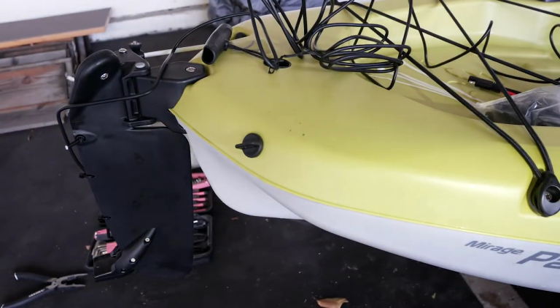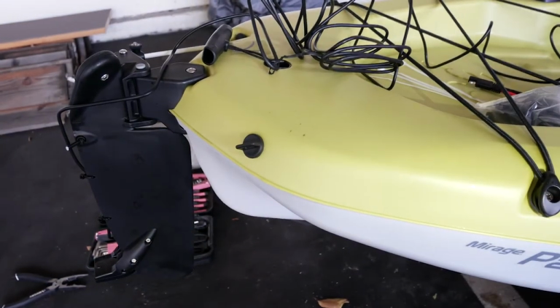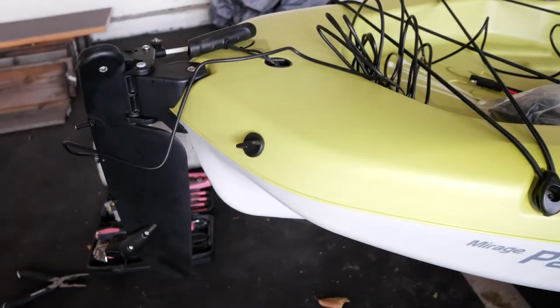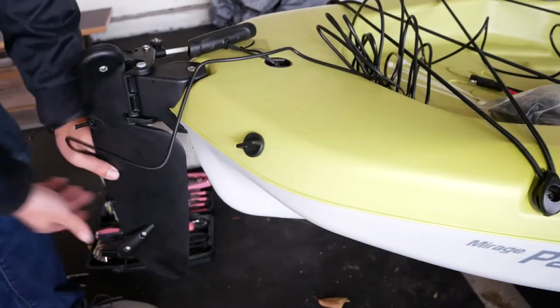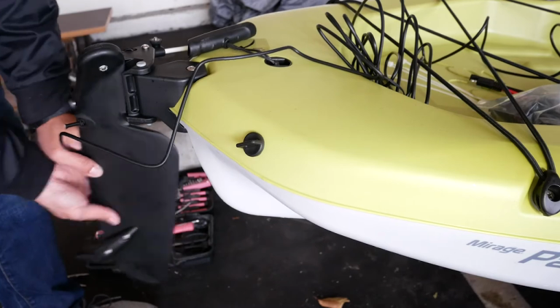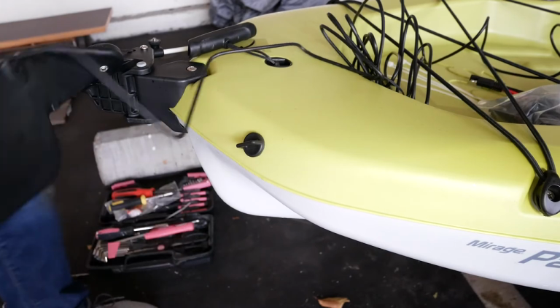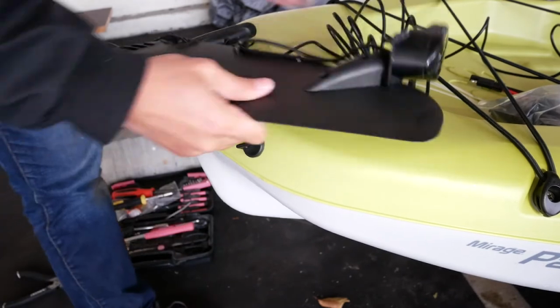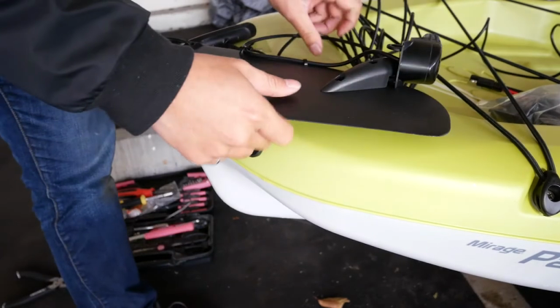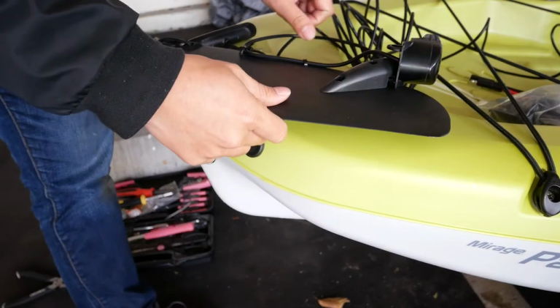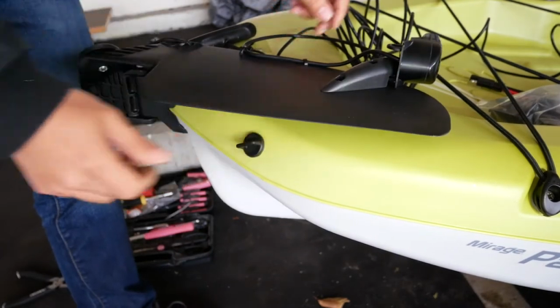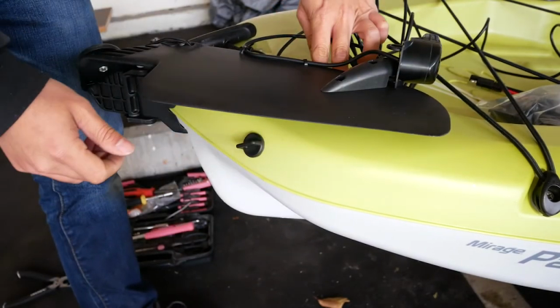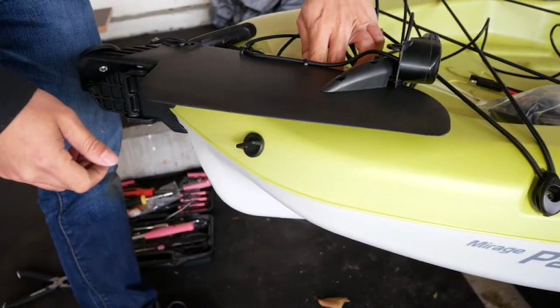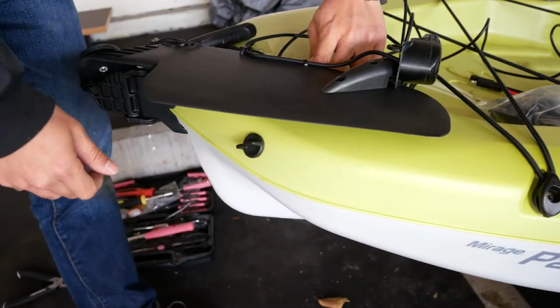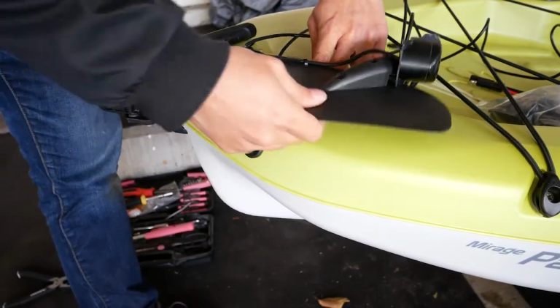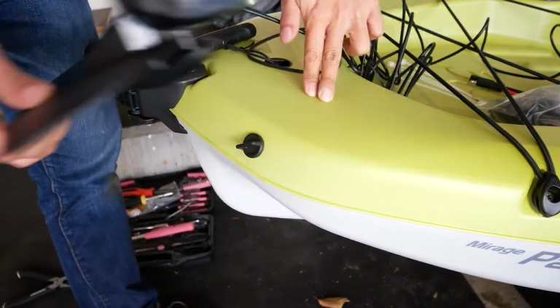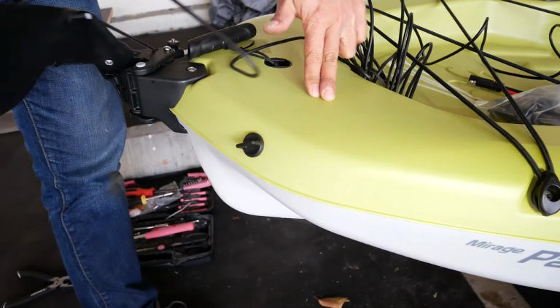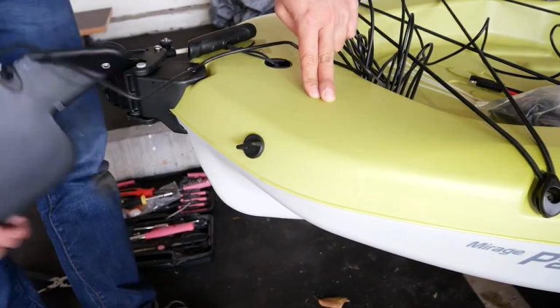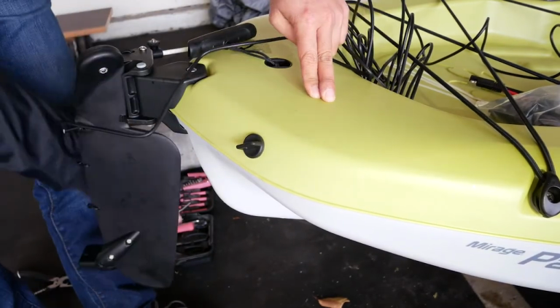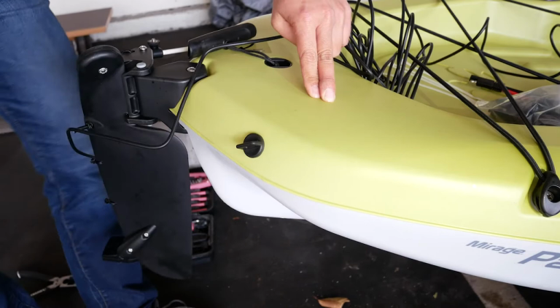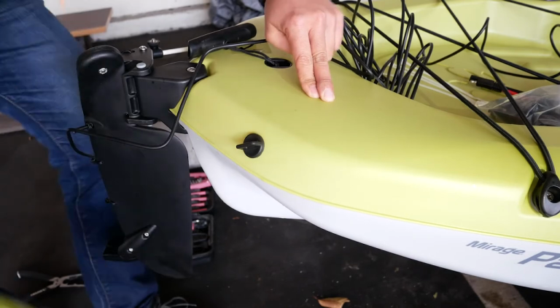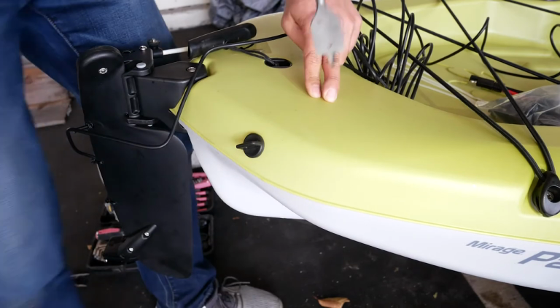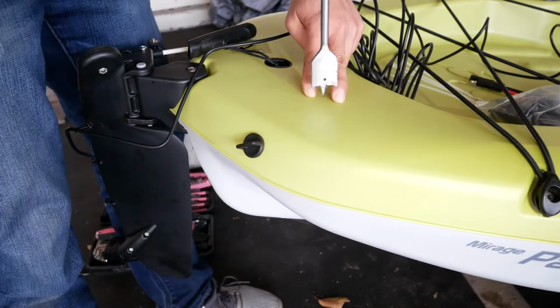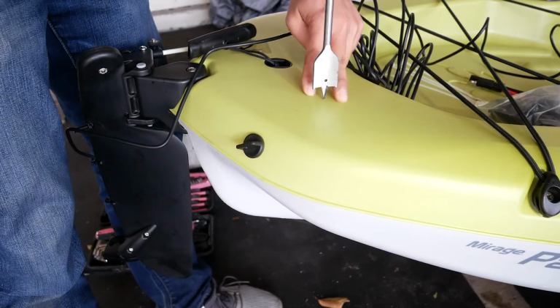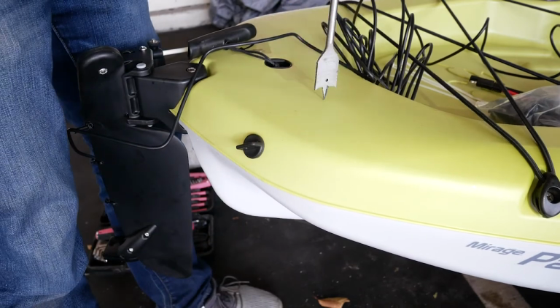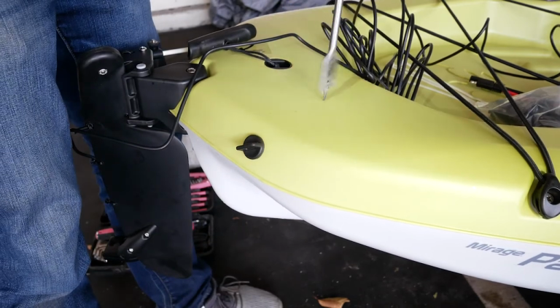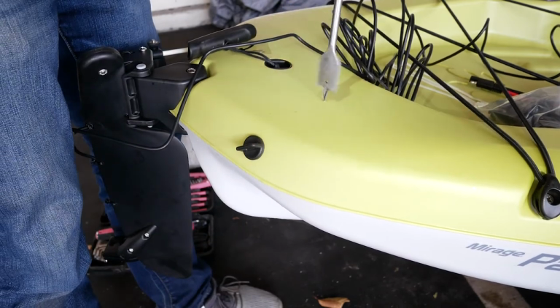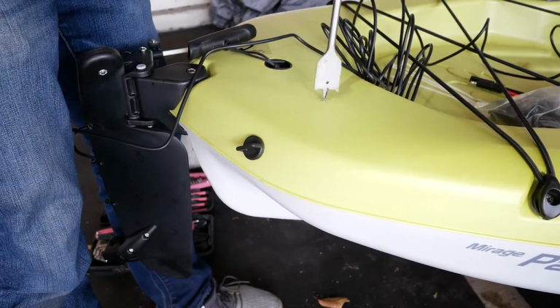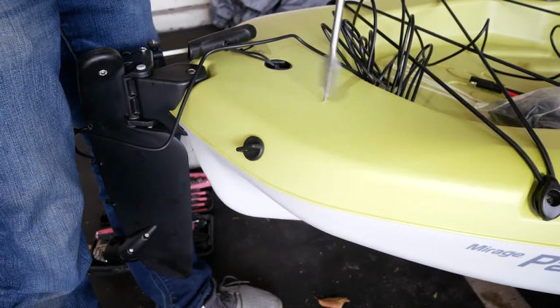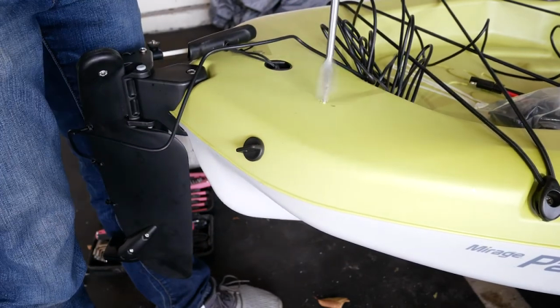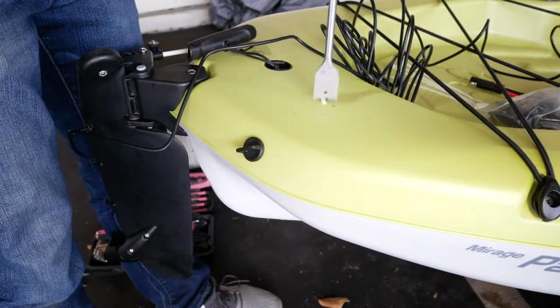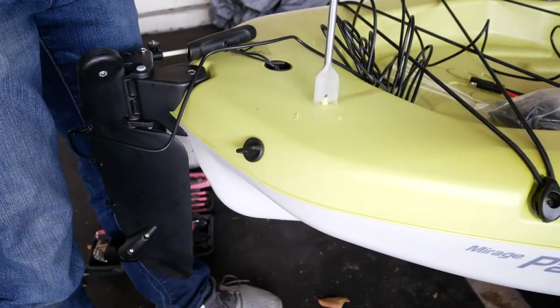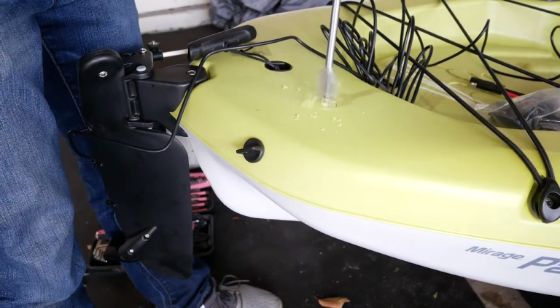Using the Yak Attack in-hull wiring kit and a 1-inch spade bit, make a hole for your transducer wire at the tail of your kayak. Rough positioning is fine. Make sure to put the rudder in its rest position and ensure your transducer won't interfere with the hole you're about to drill.